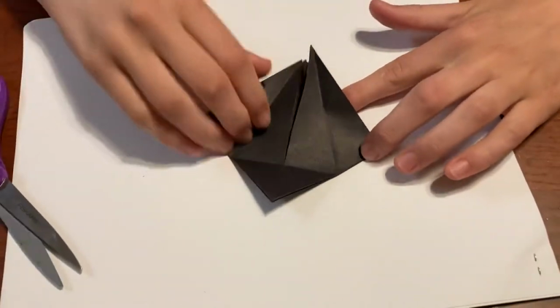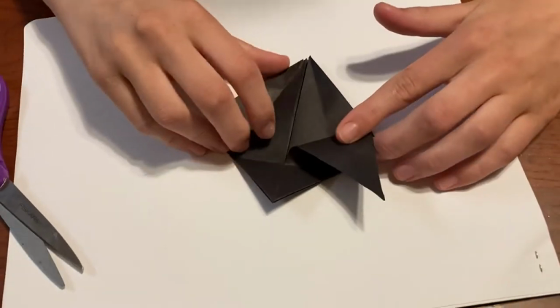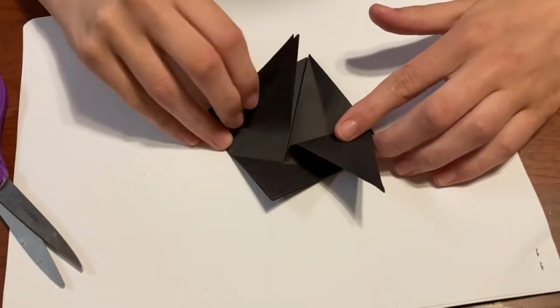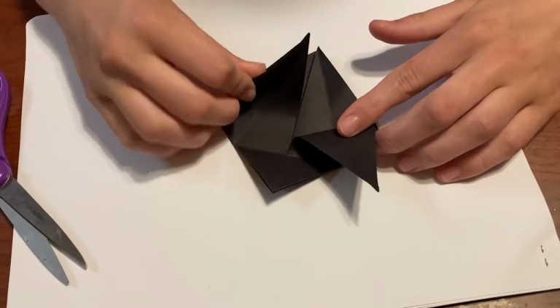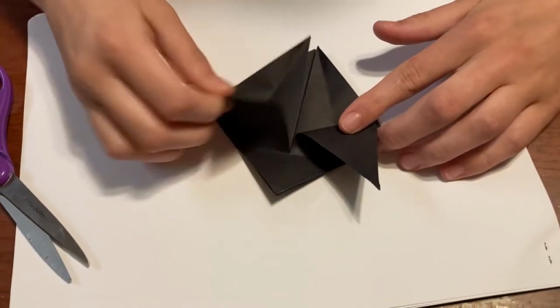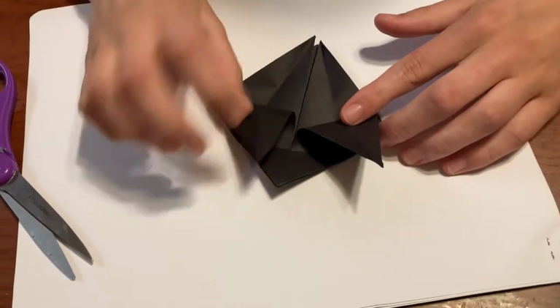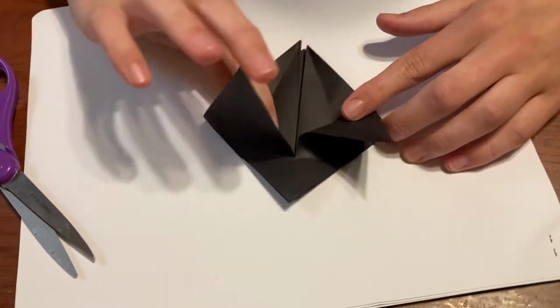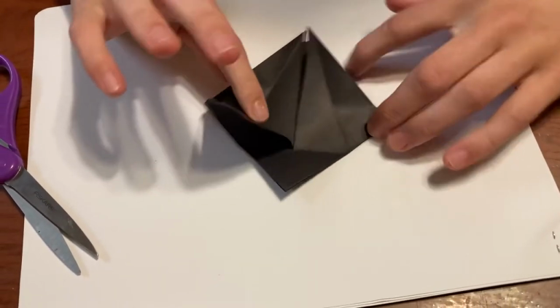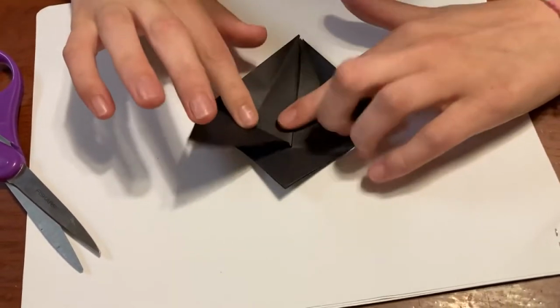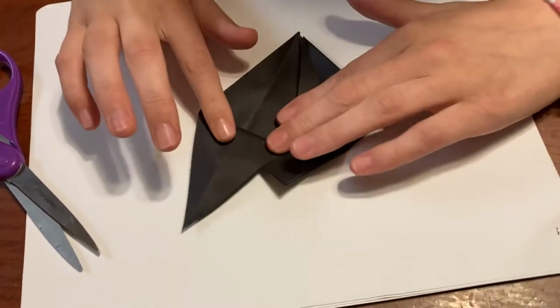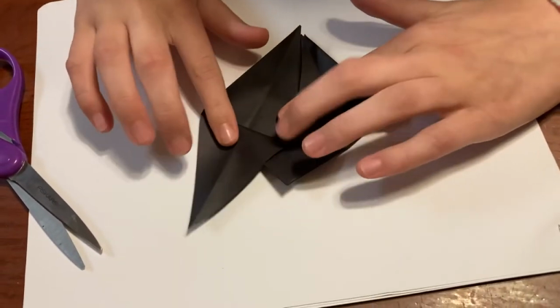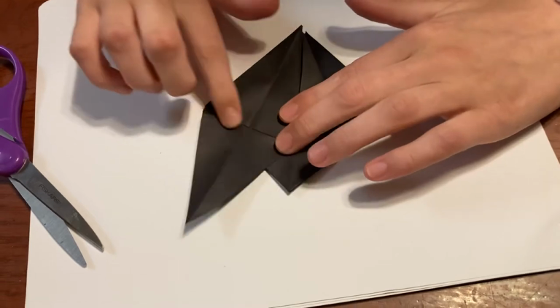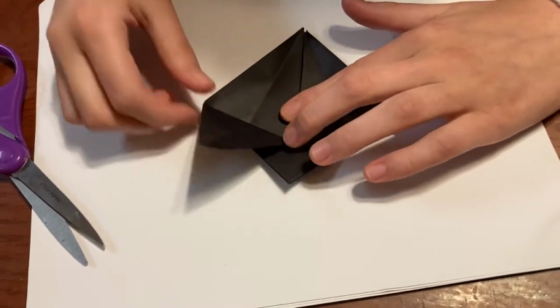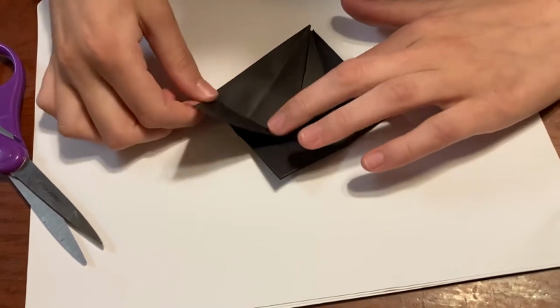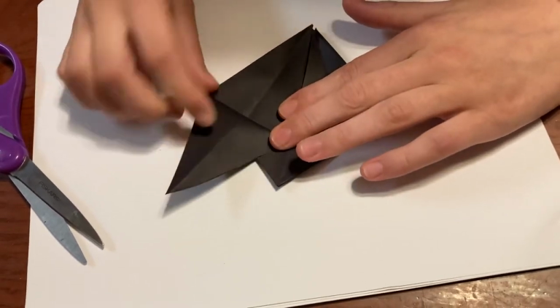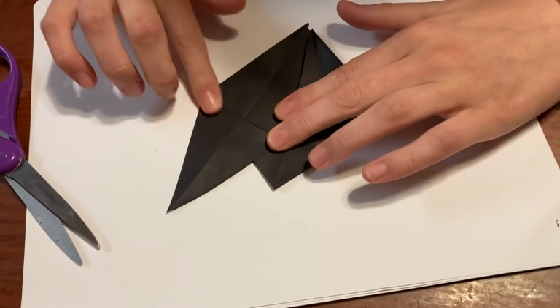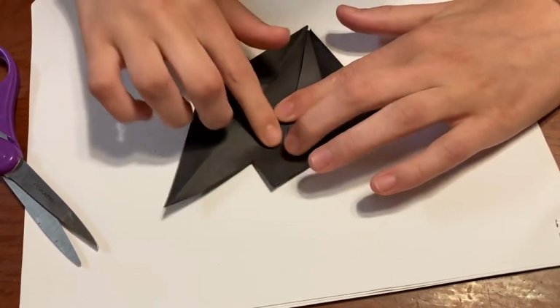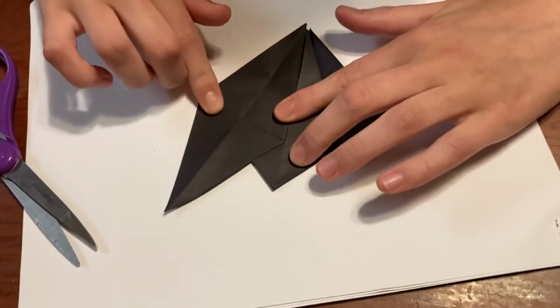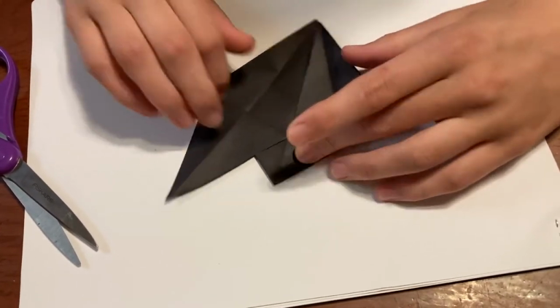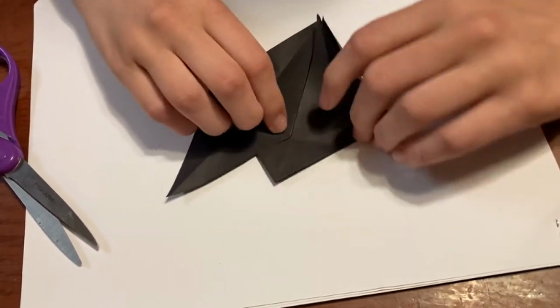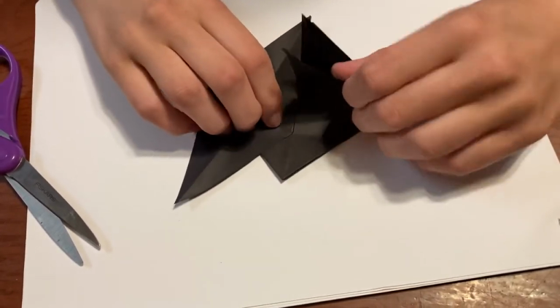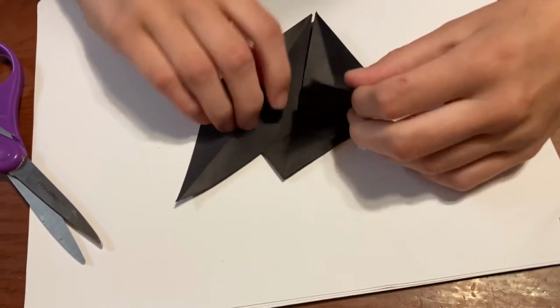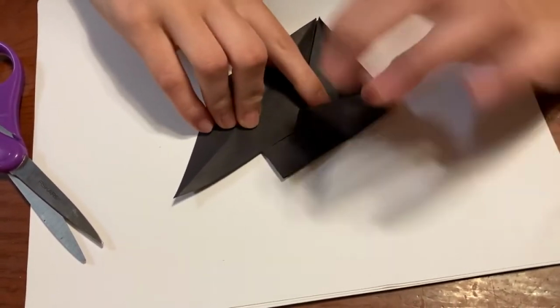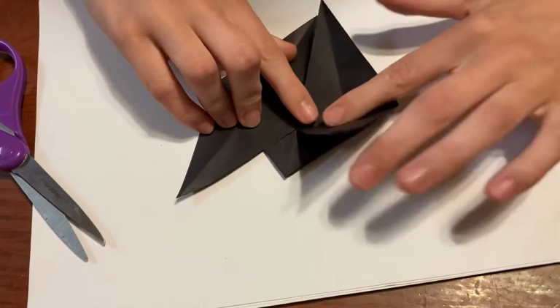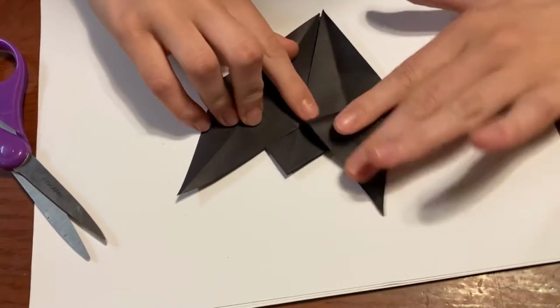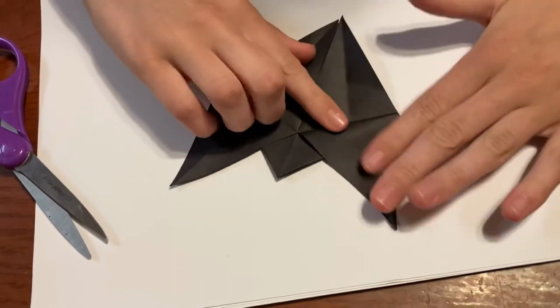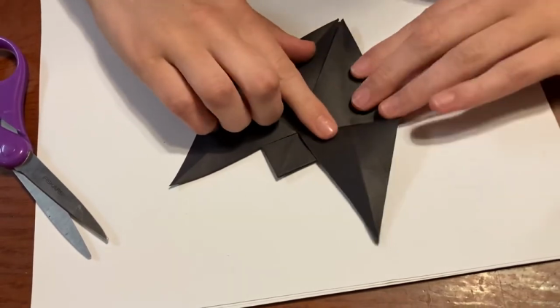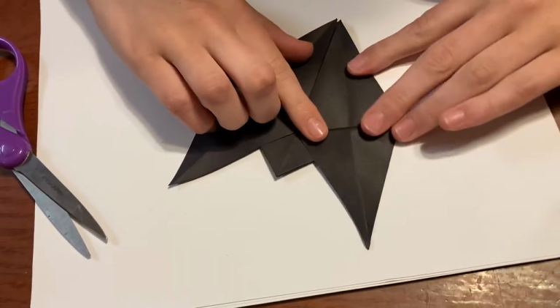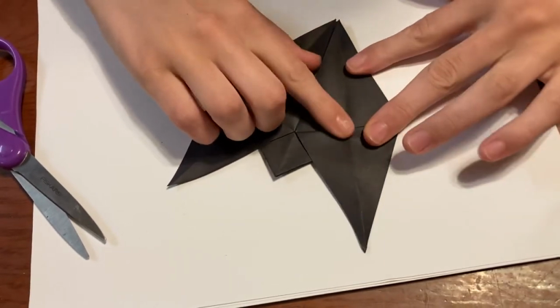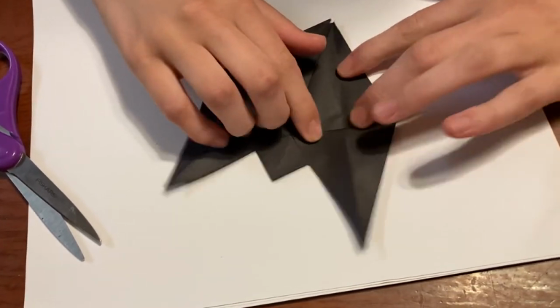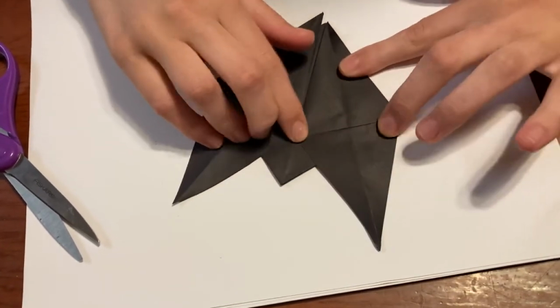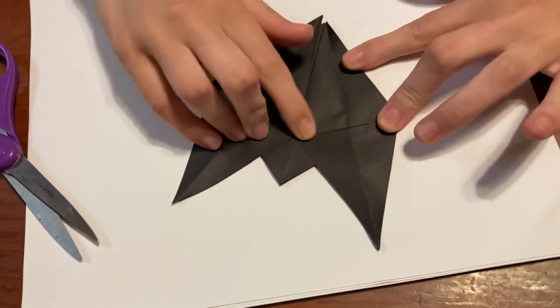Once you have these two flaps, you're going to take just that top layer and fold it so it forms this diamond shape. And then do the same thing for this side, taking just that top layer, and then folding it to make this diamond shape.